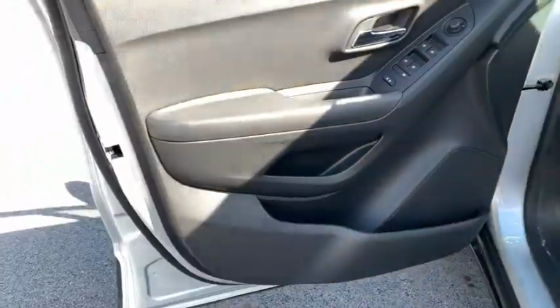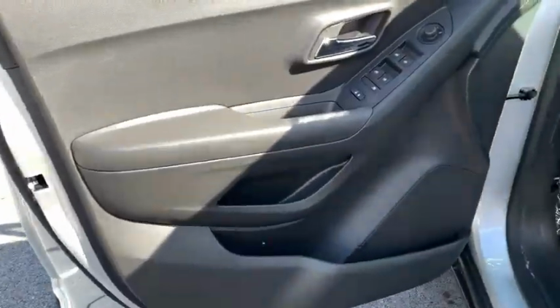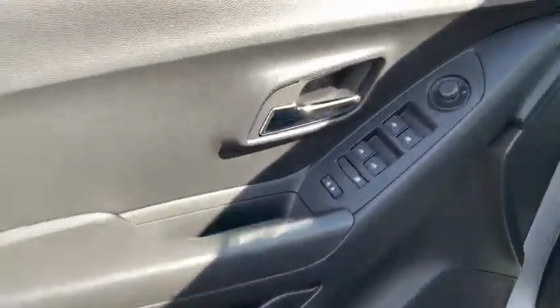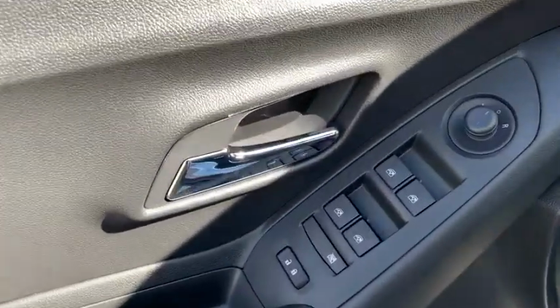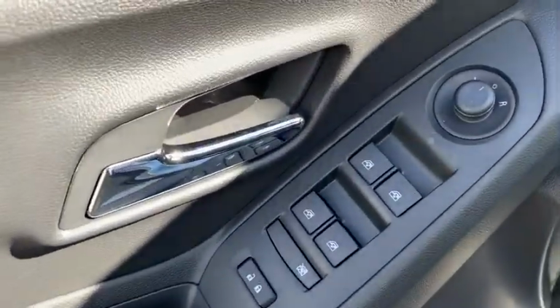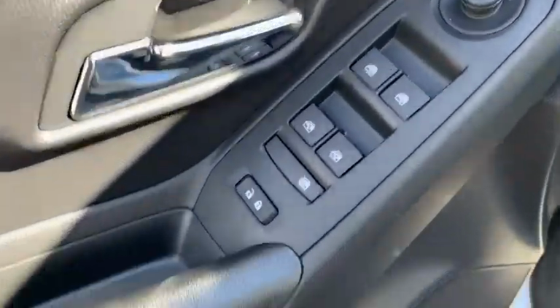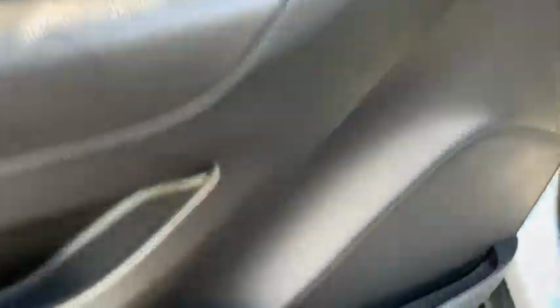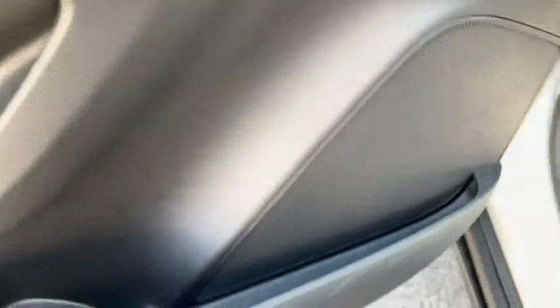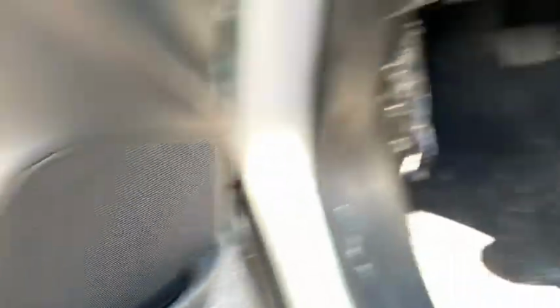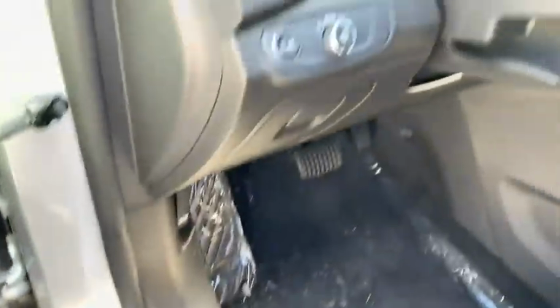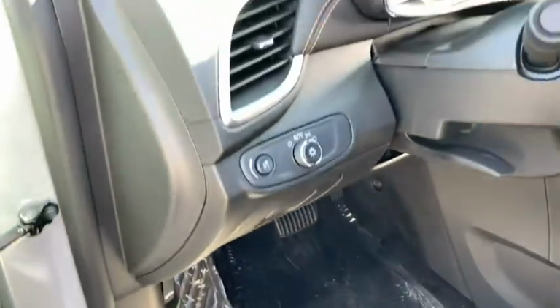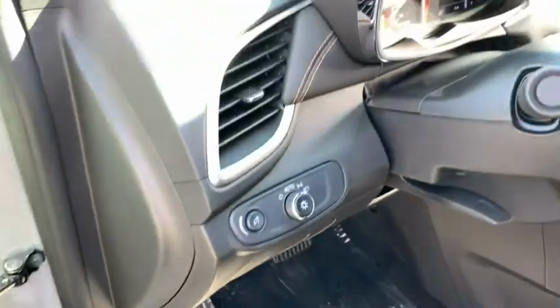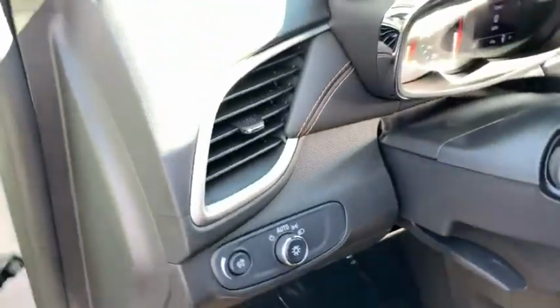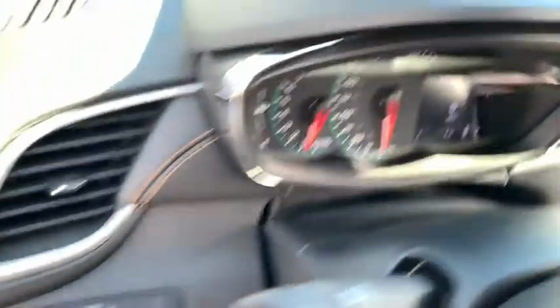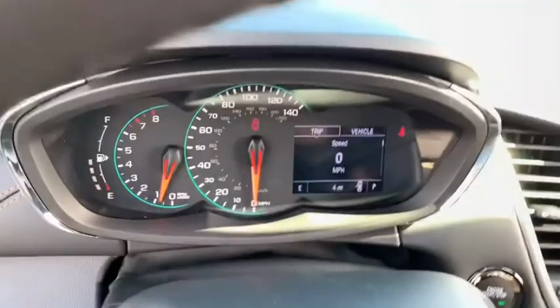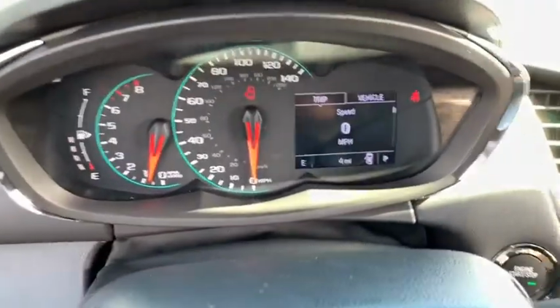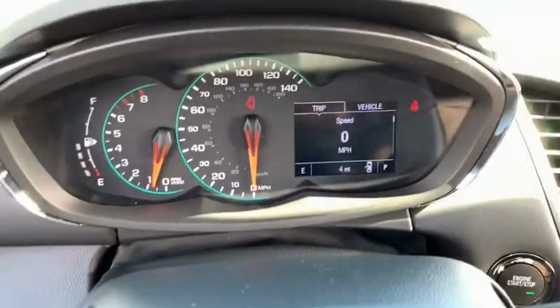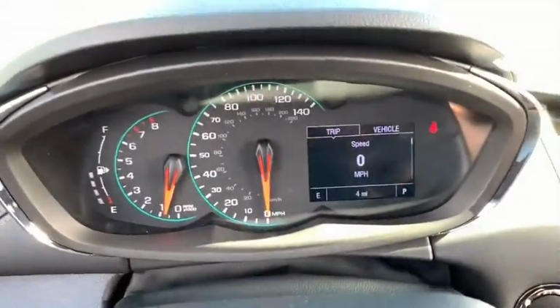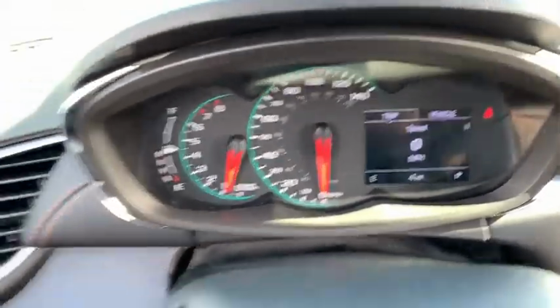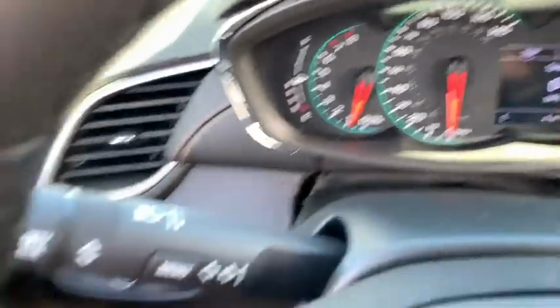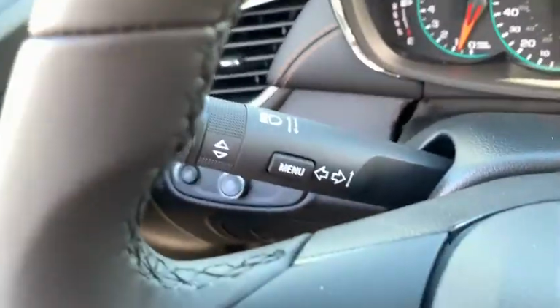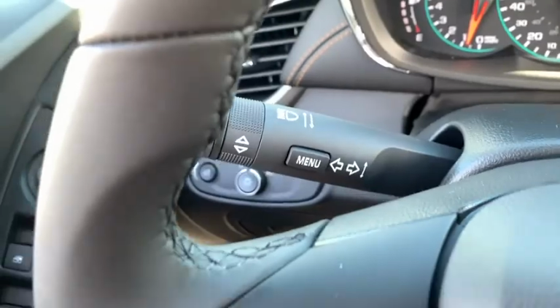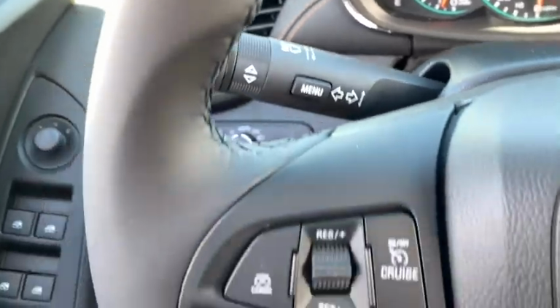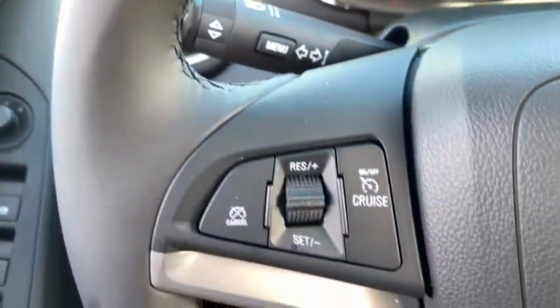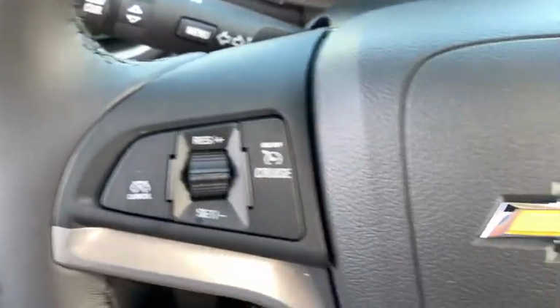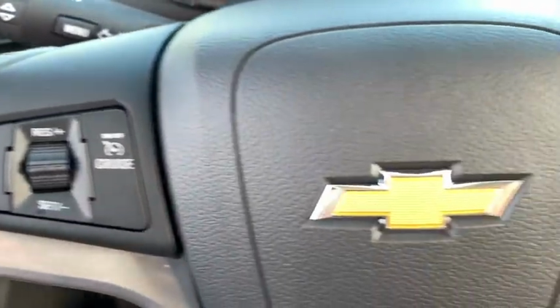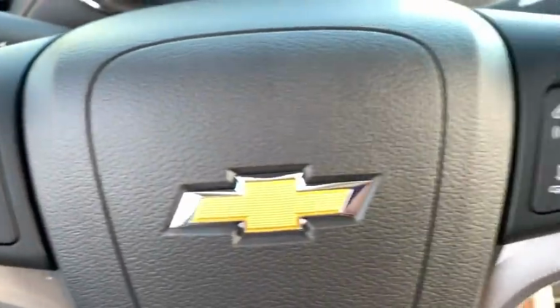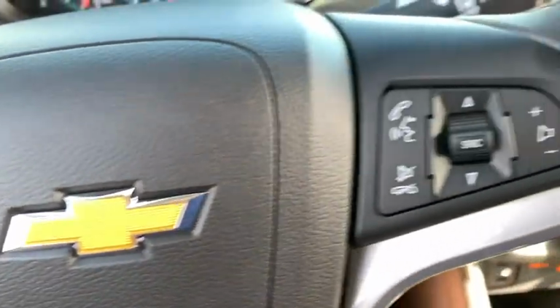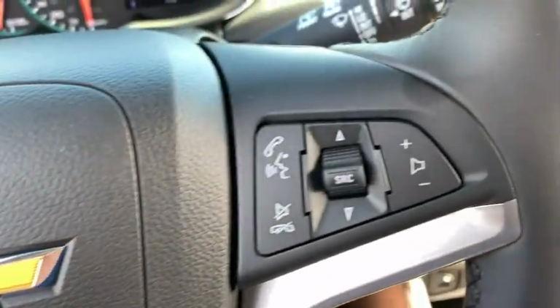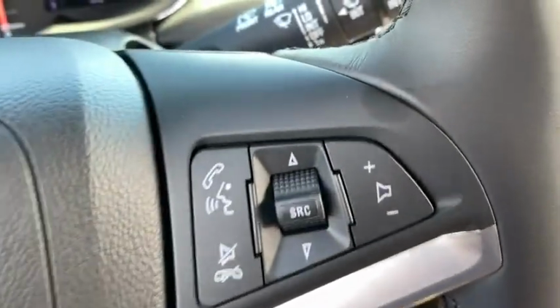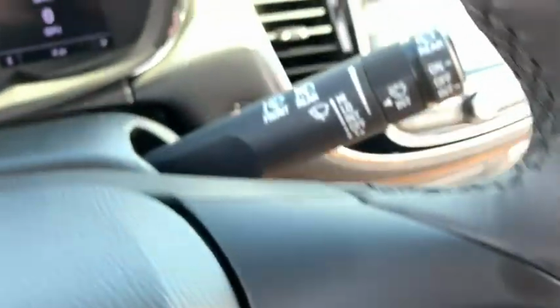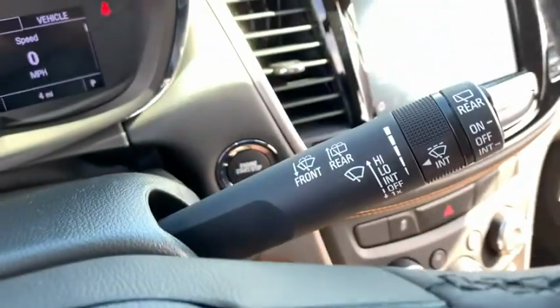Here are some of this vehicle's great options: traction control, dual airbags, power steering, keyless start, four-wheel disc brakes, electronic stability control, trip computer, security system.